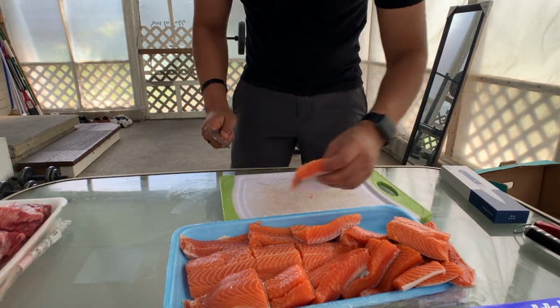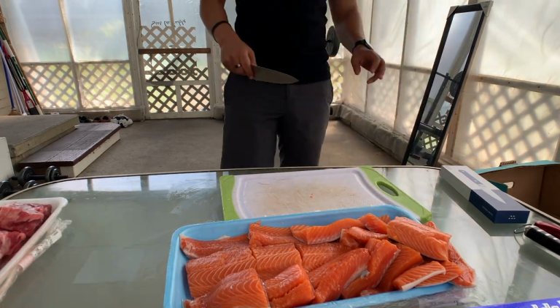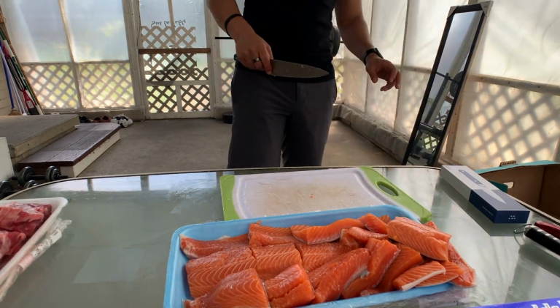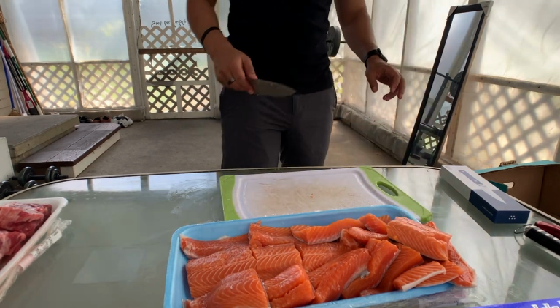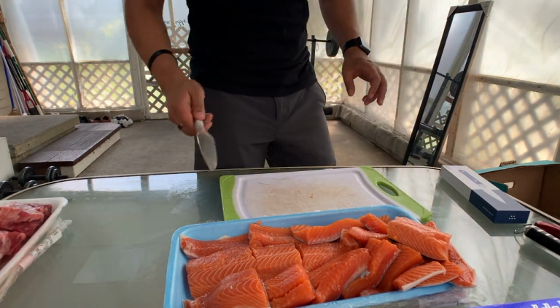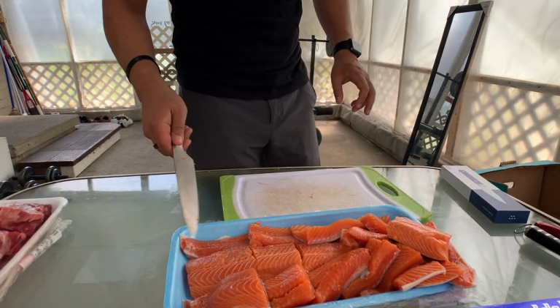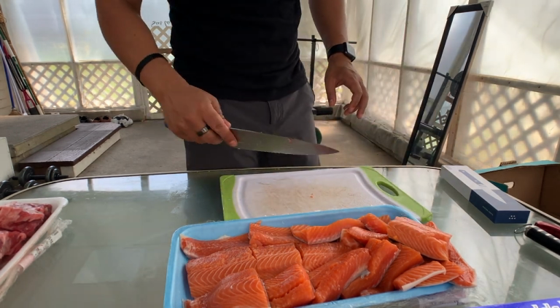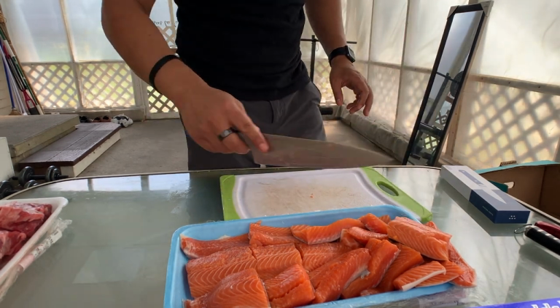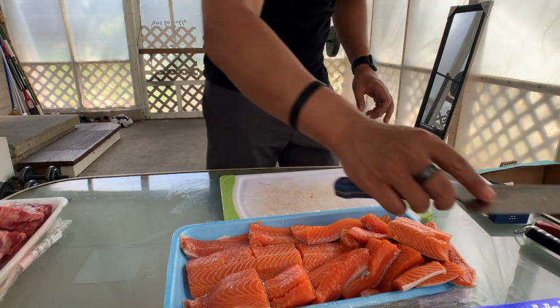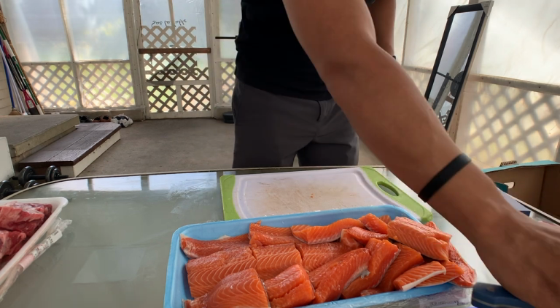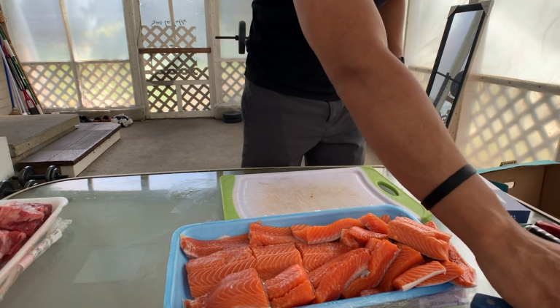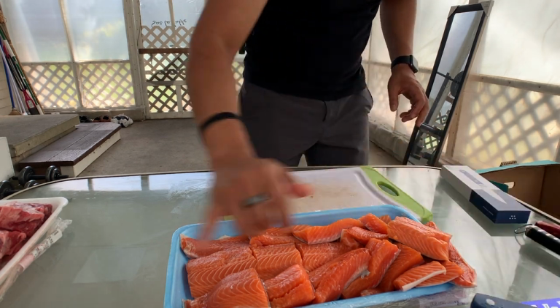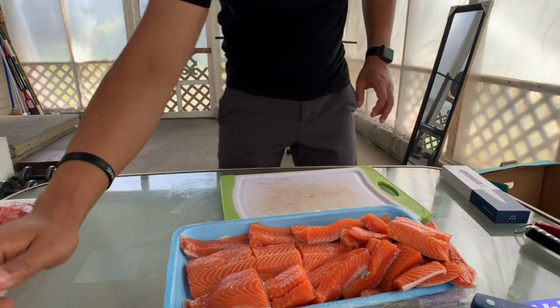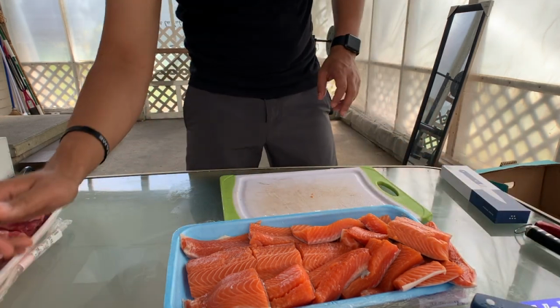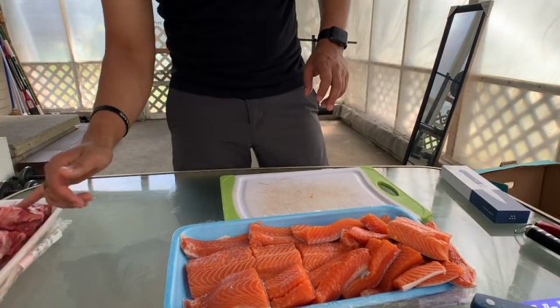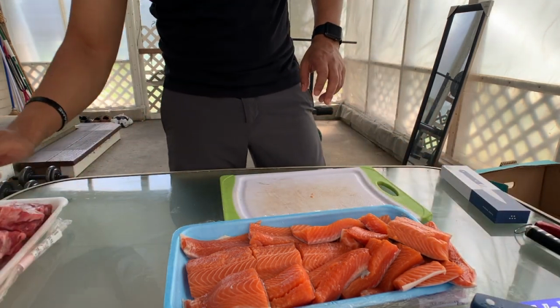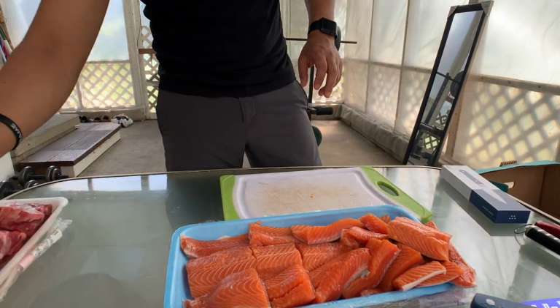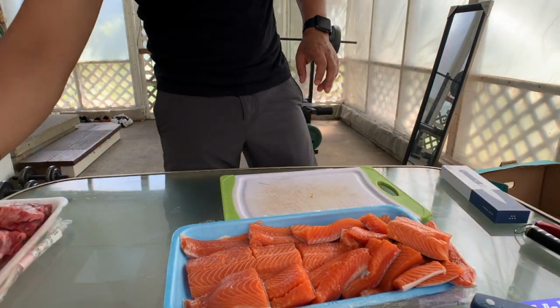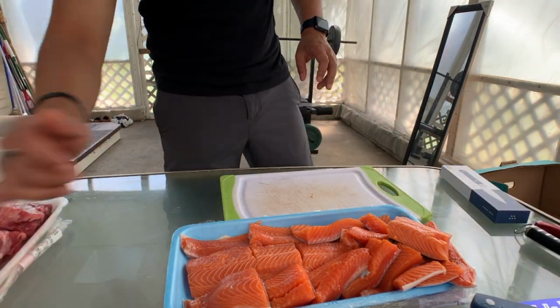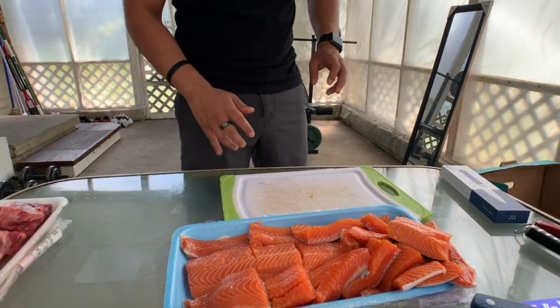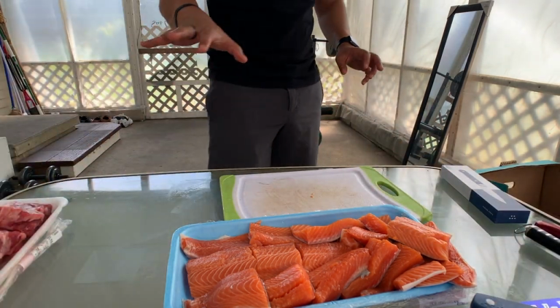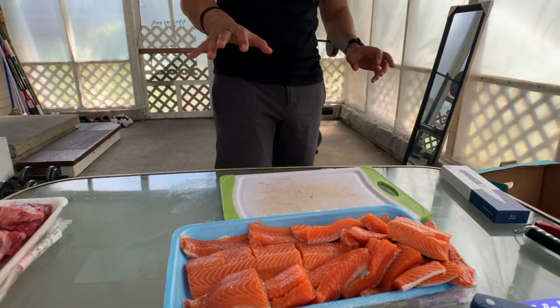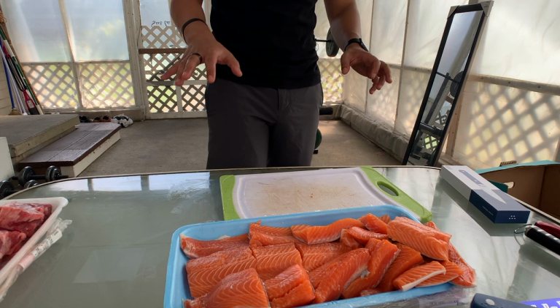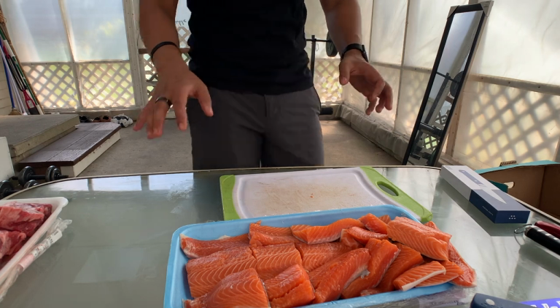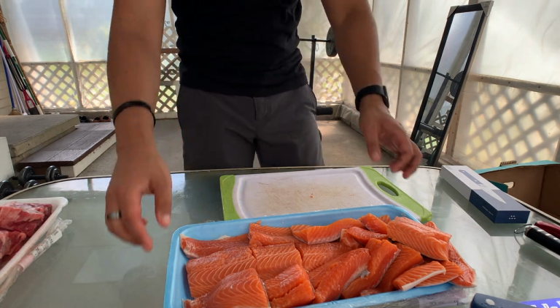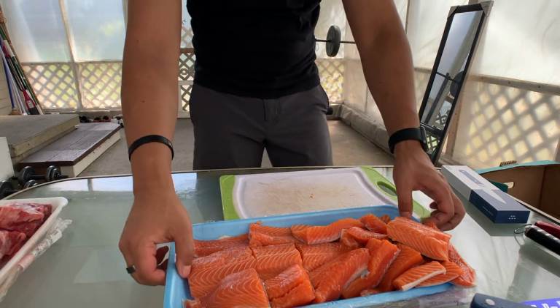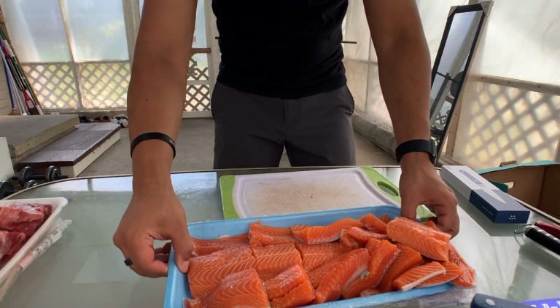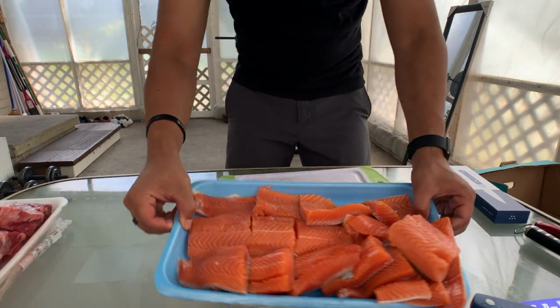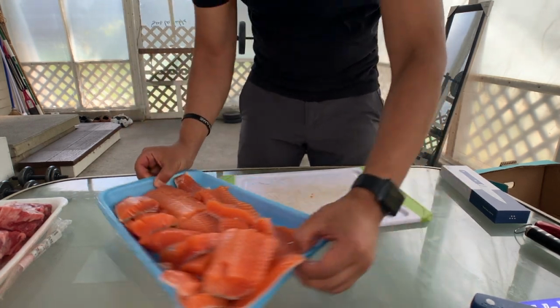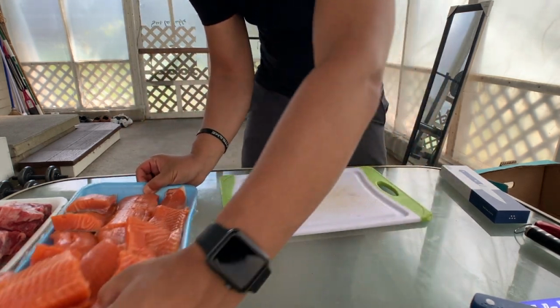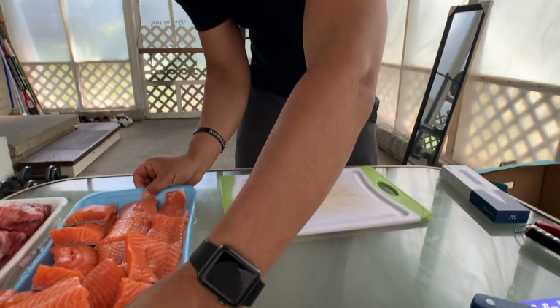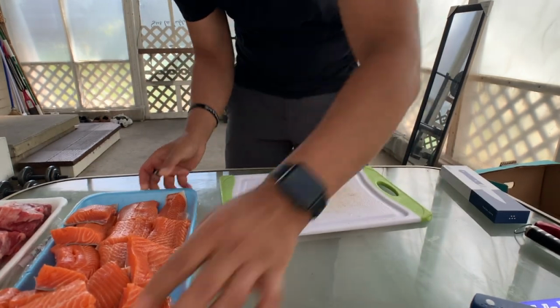There must be at least 16 pieces here — 1, 2, 3, 4, 5, 6, 7, 8, 9, 10 — so 10 pieces of steak and 16 pieces of fish. This is how I organize my meal prep cuts.